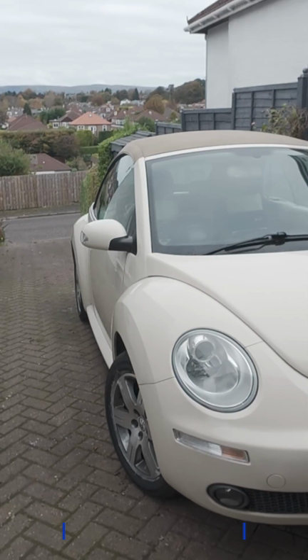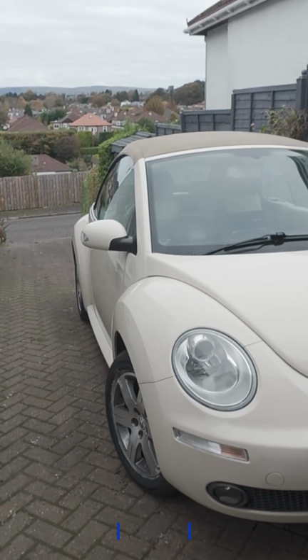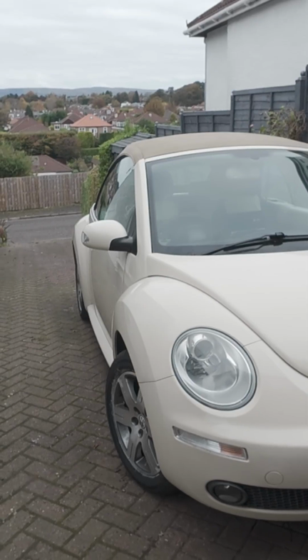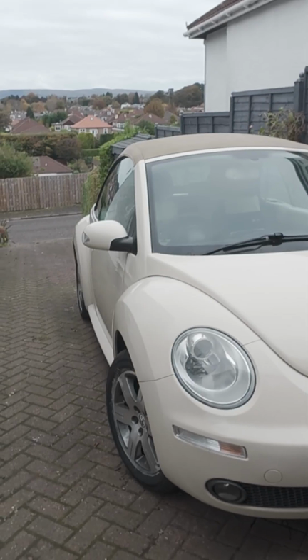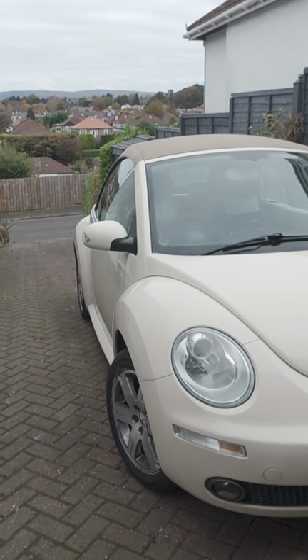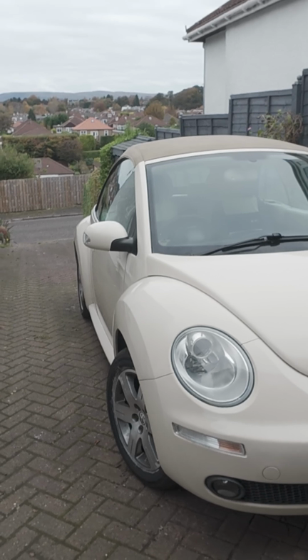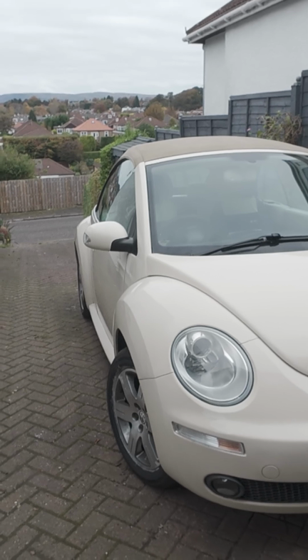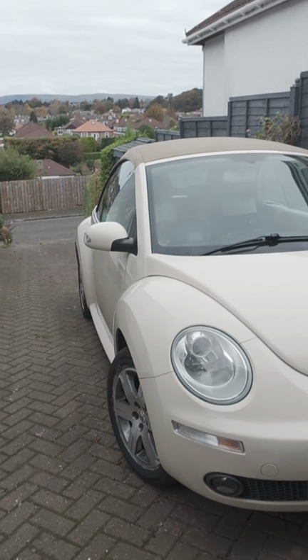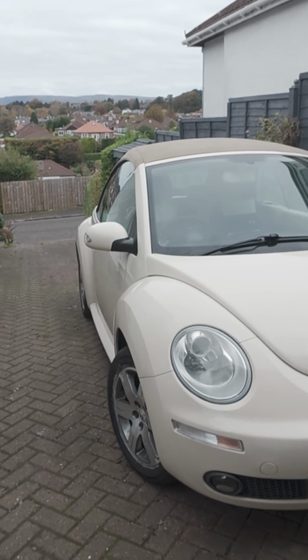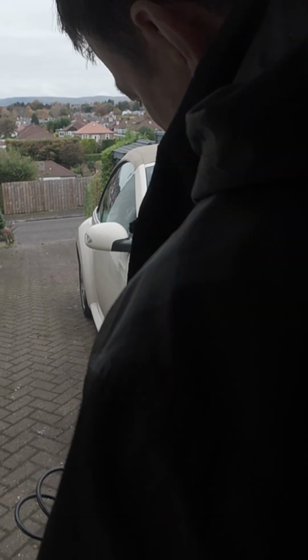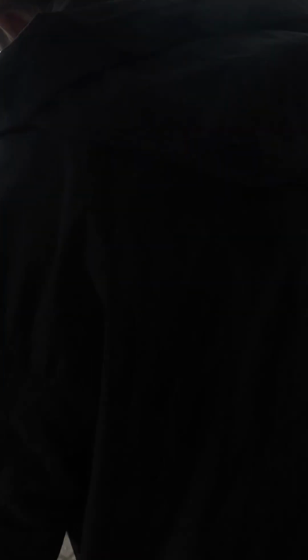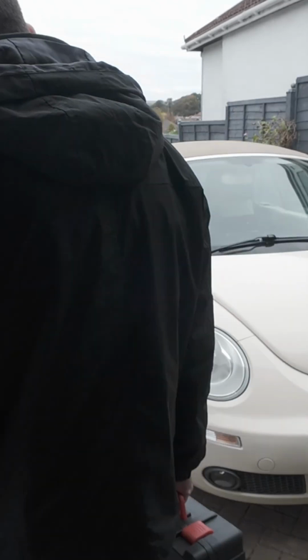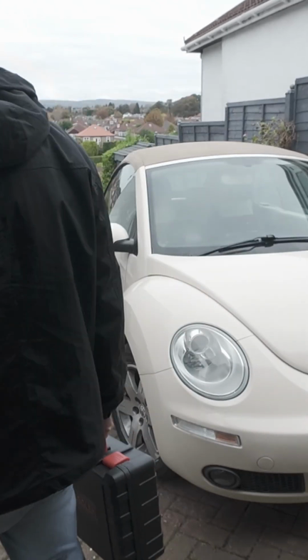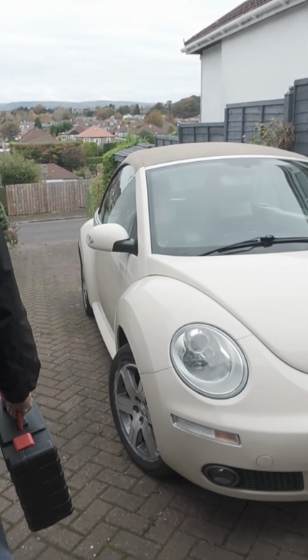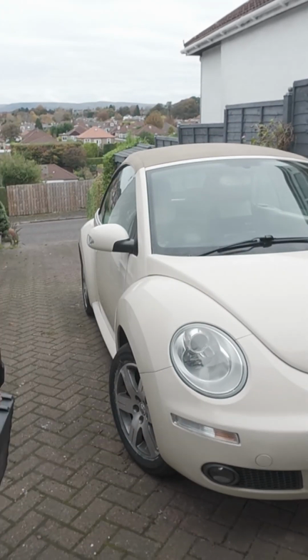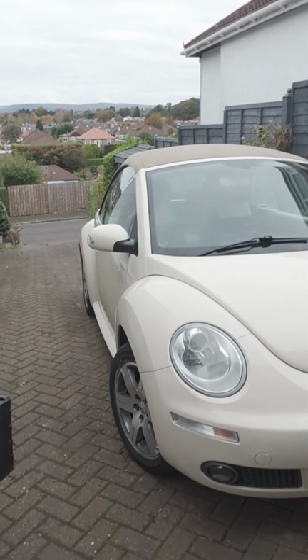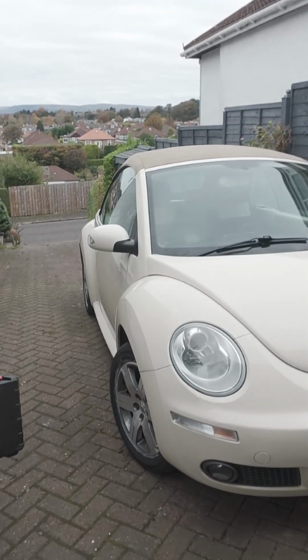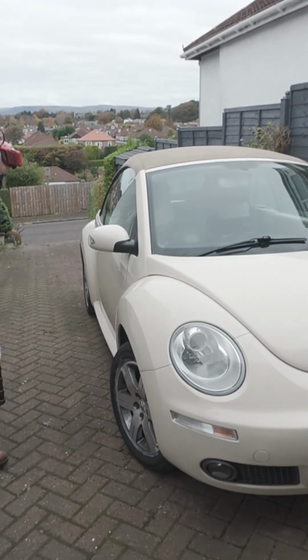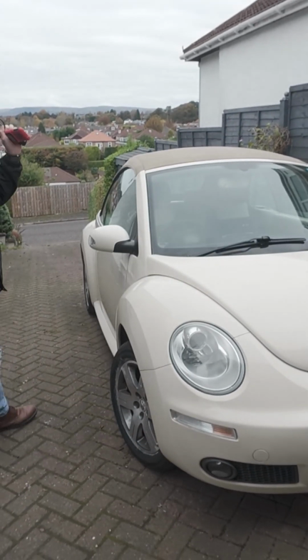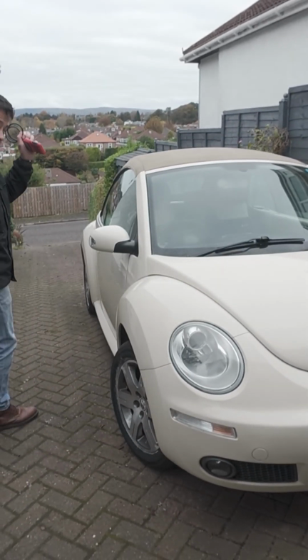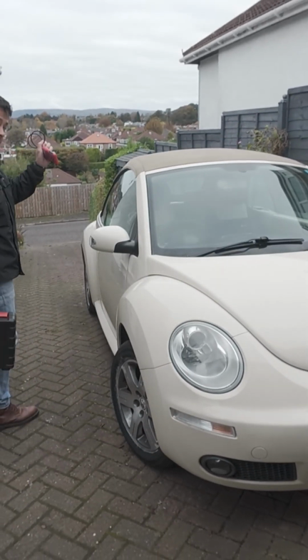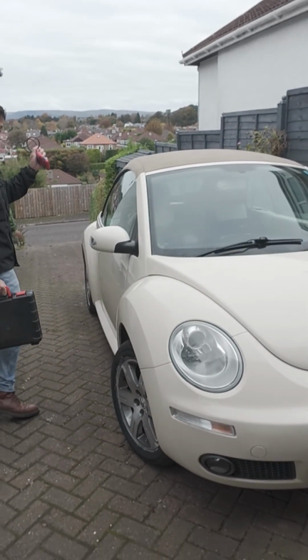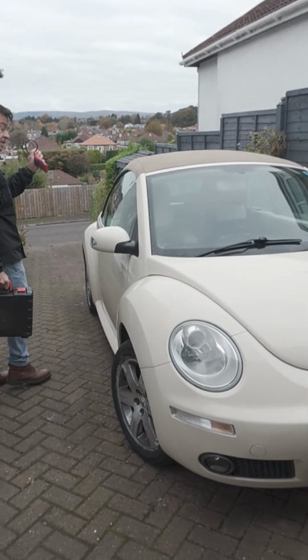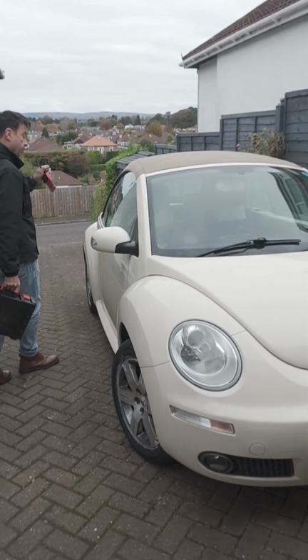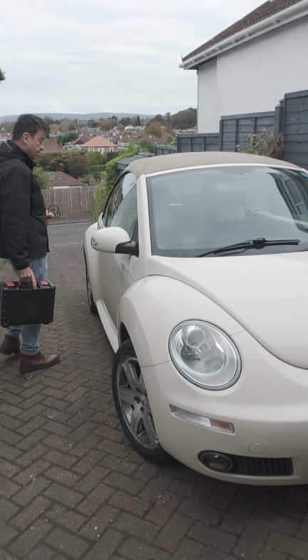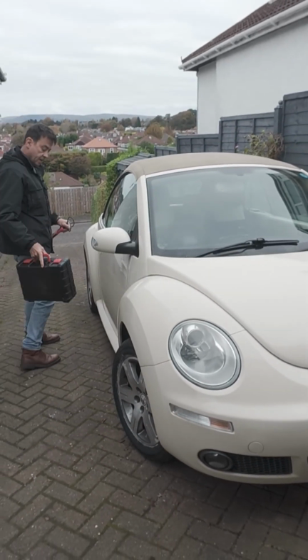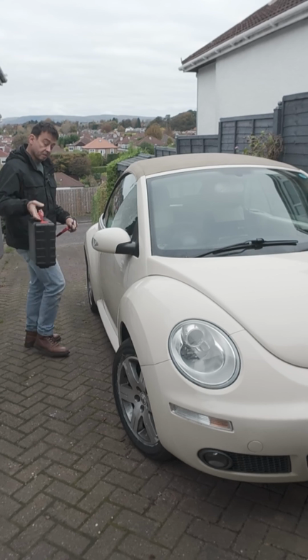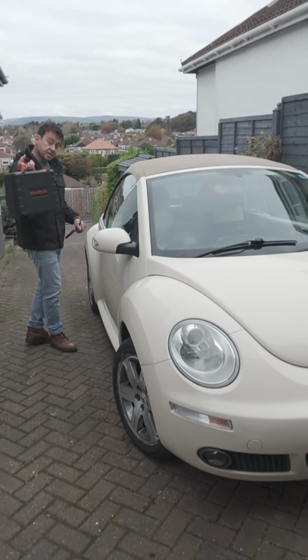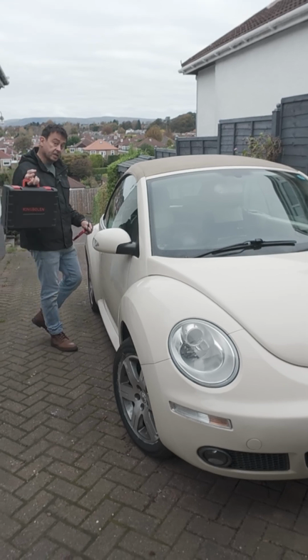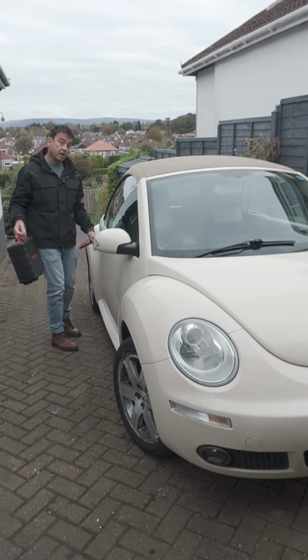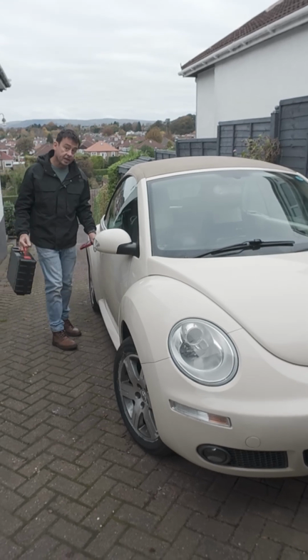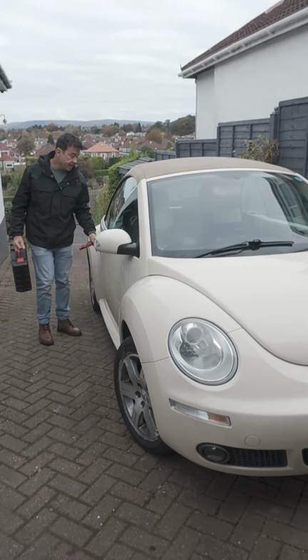I'll show you first of all on my little Volkswagen Beetle, and we'll have a look to see what codes the cheap OBD scanner brings up compared to the King Boland K10.